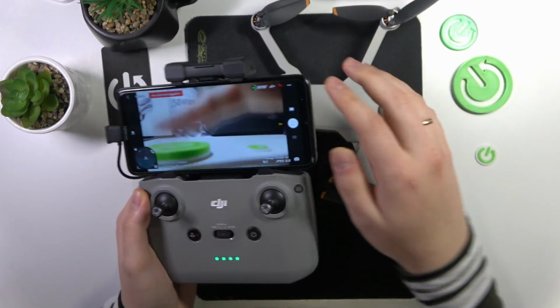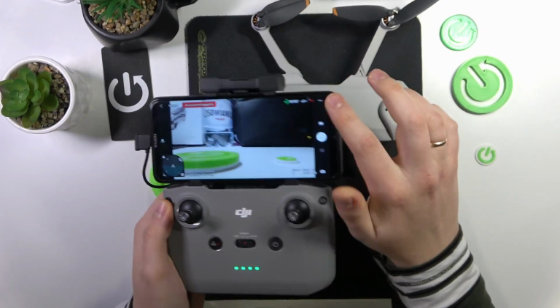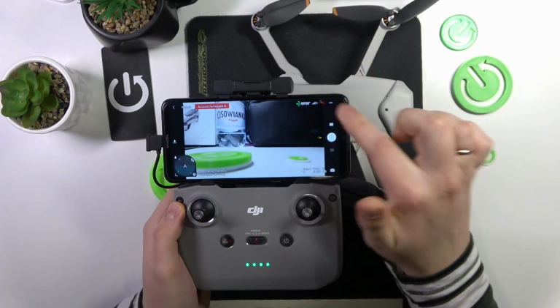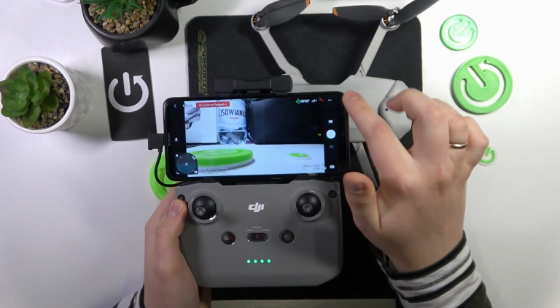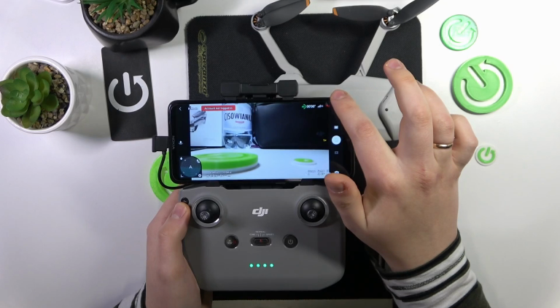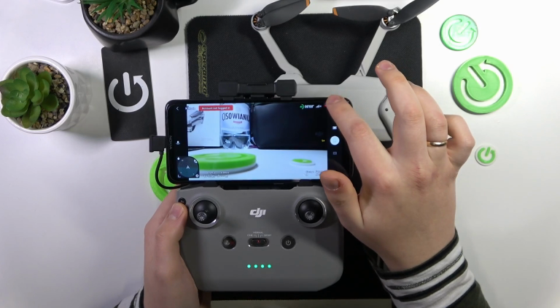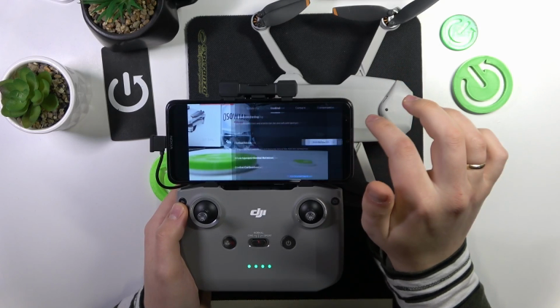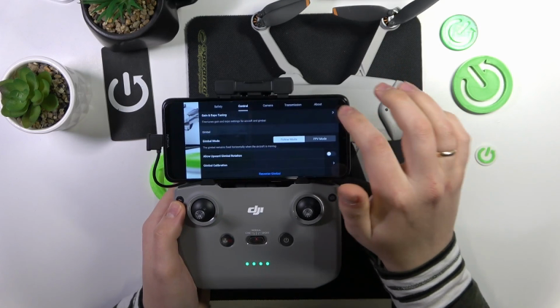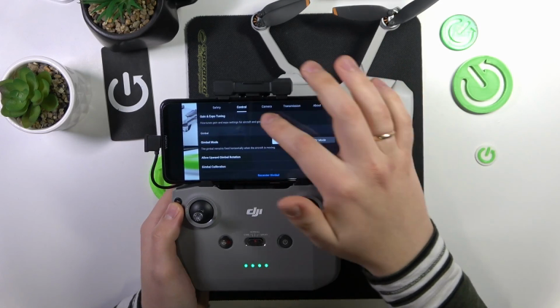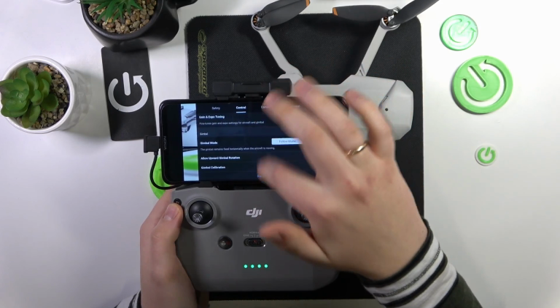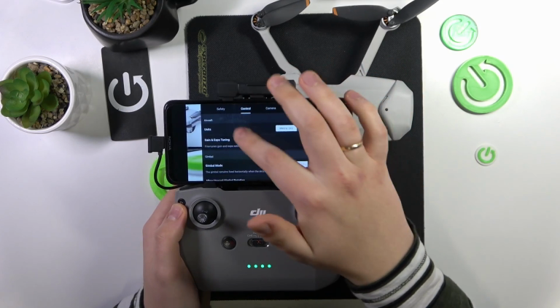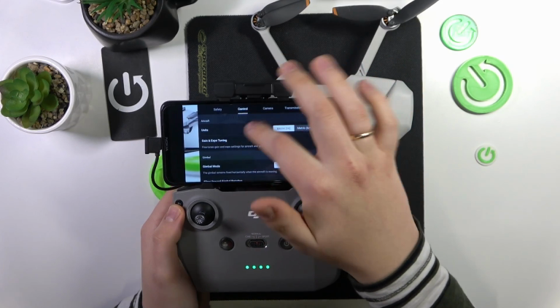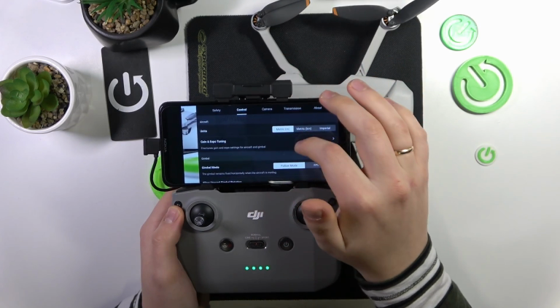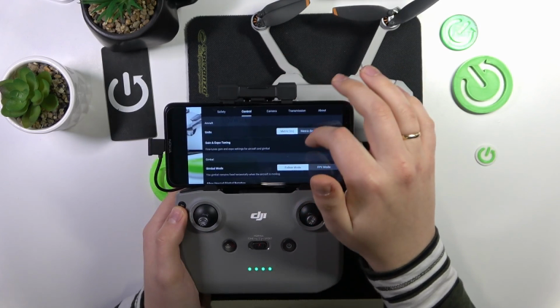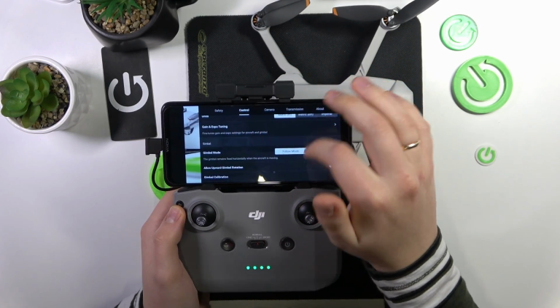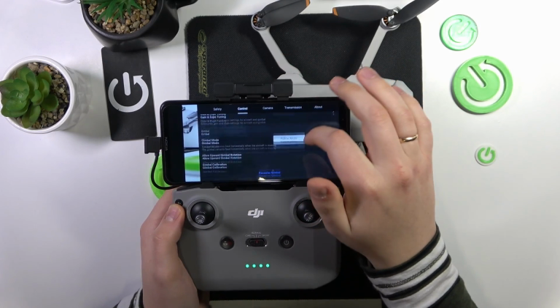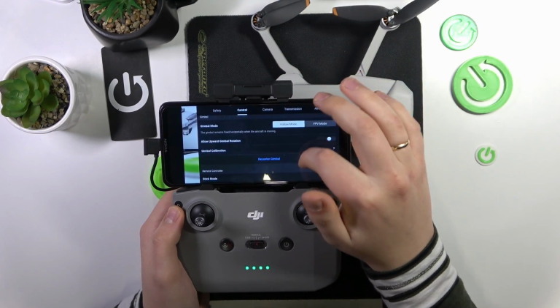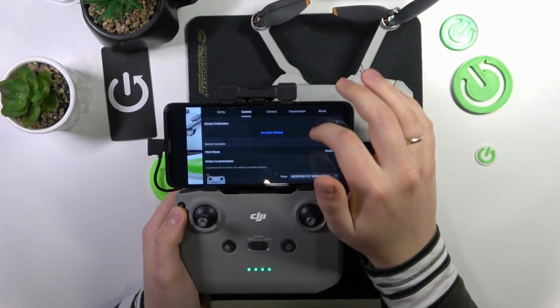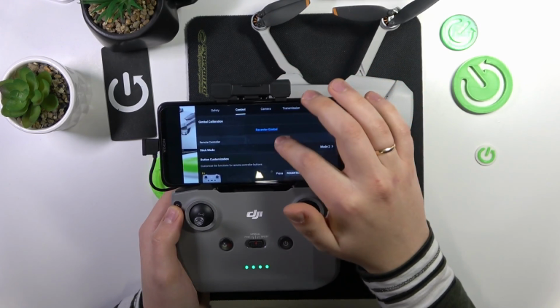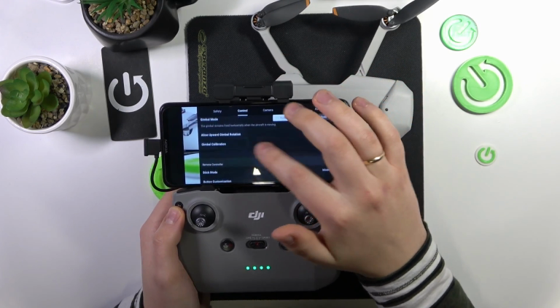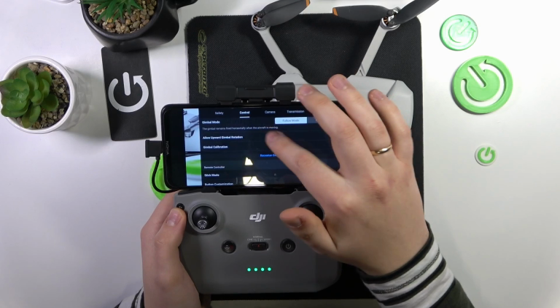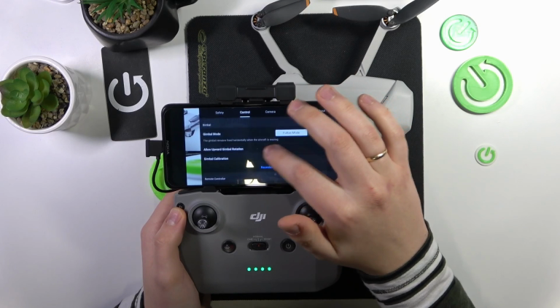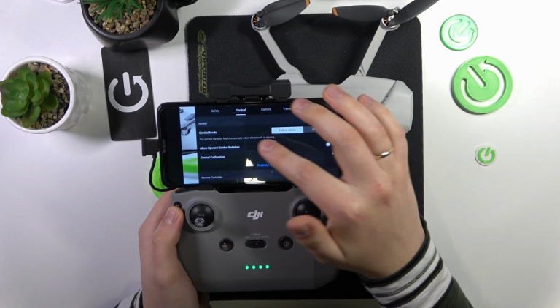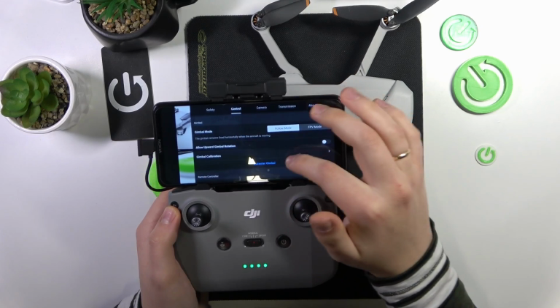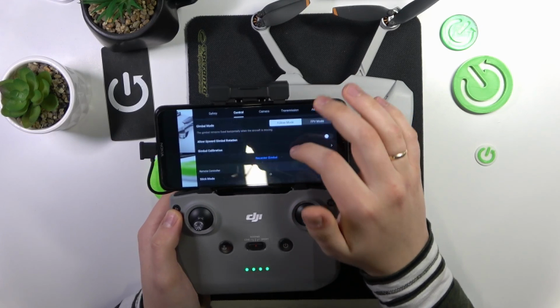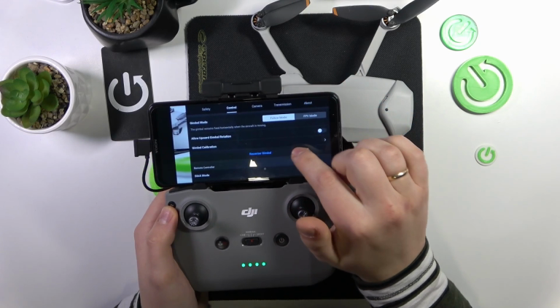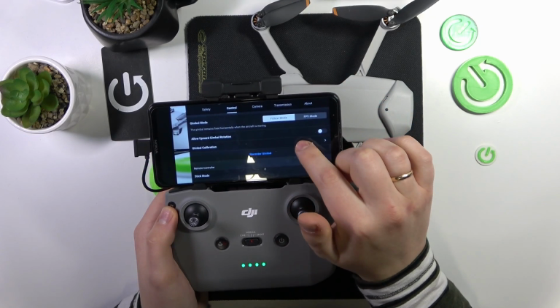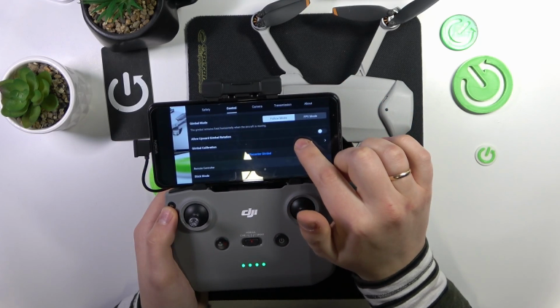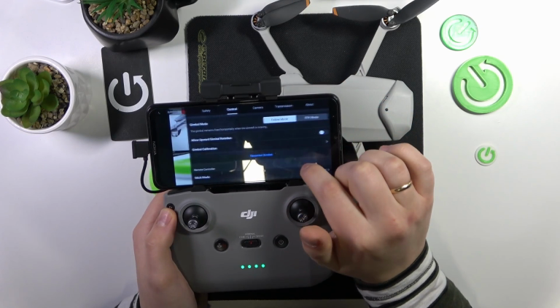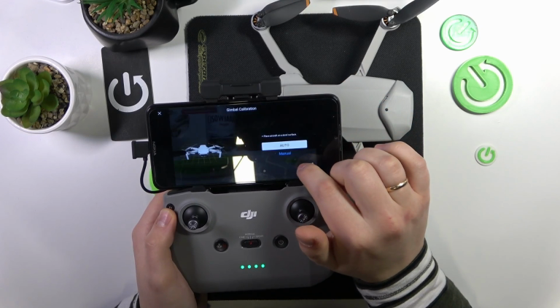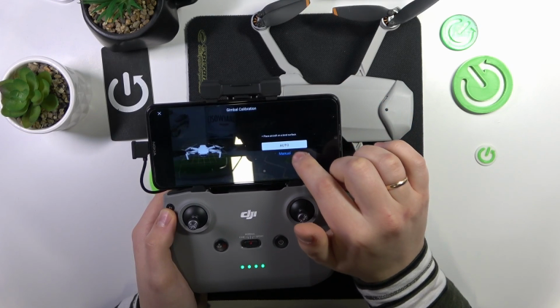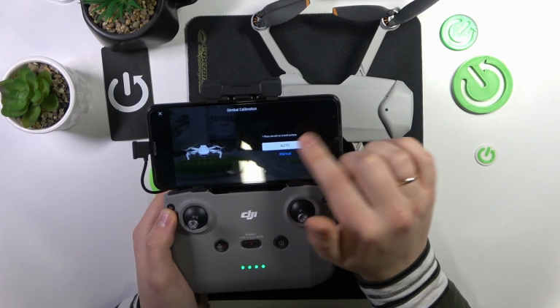Then go into the flying interface, open settings, select the control section, scroll down, find the gimbal preferences here, and tap at the gimbal calibration.